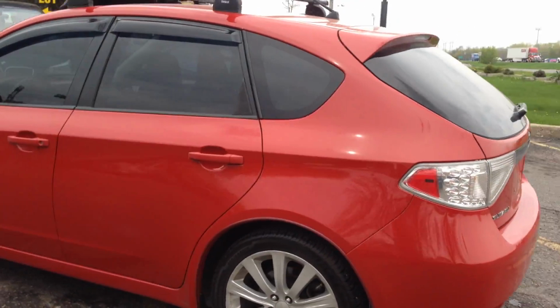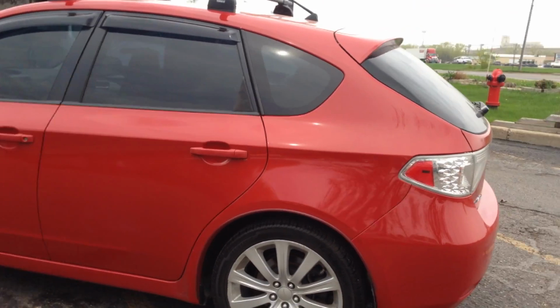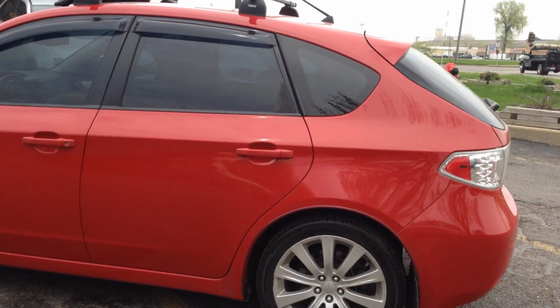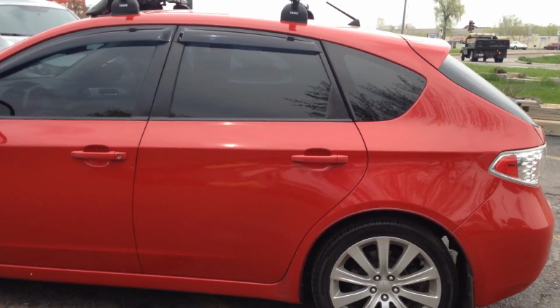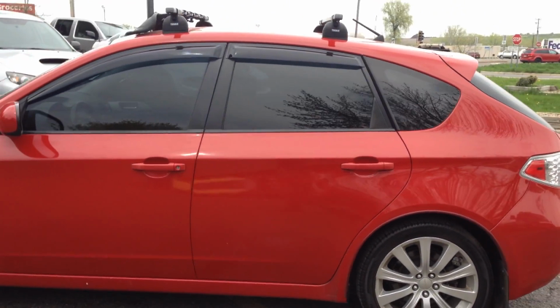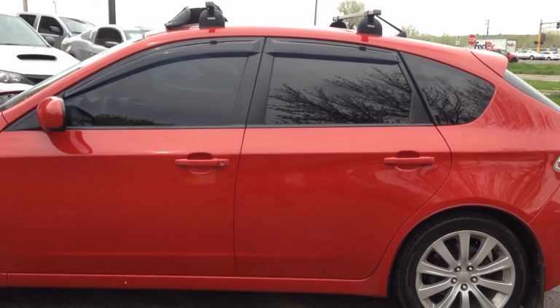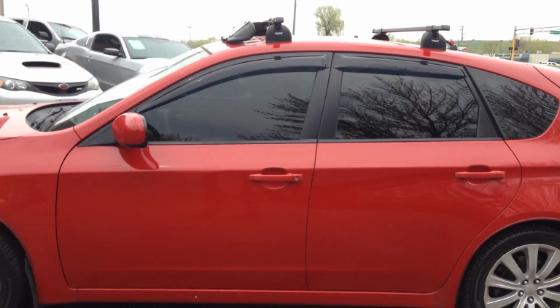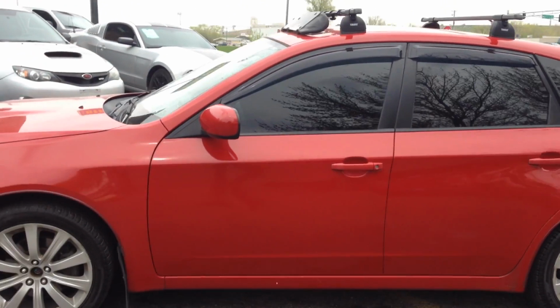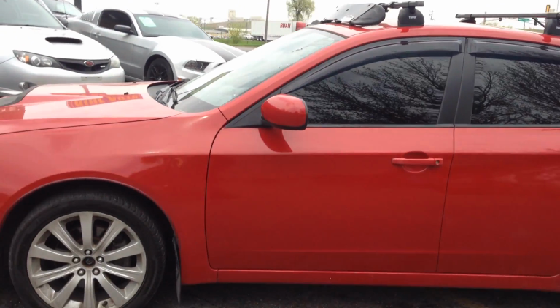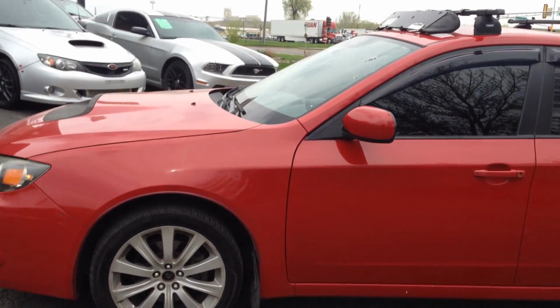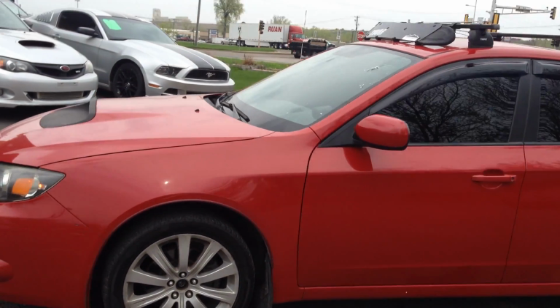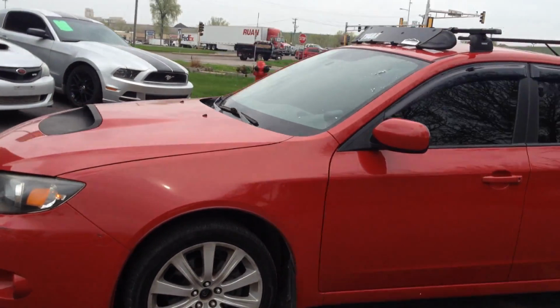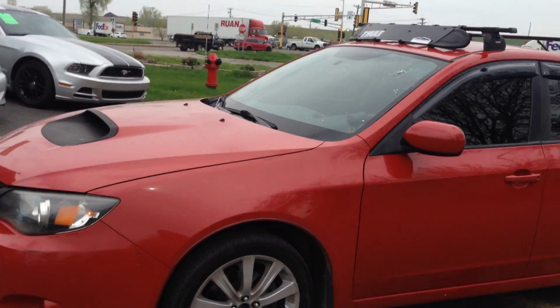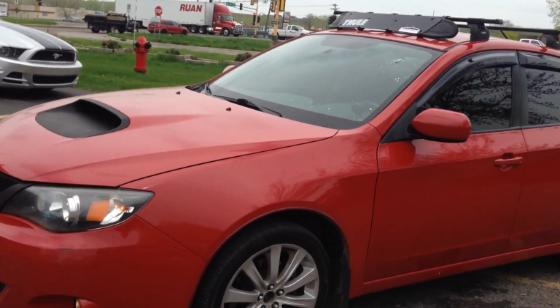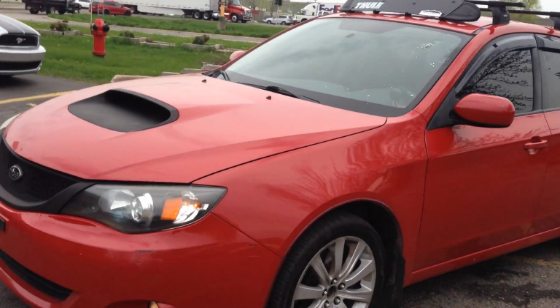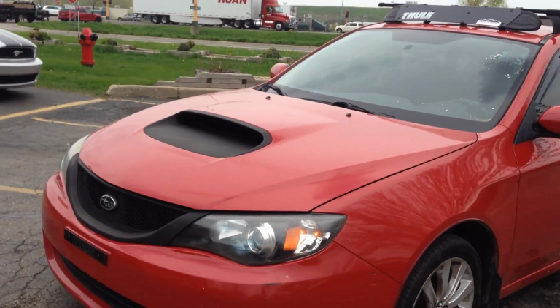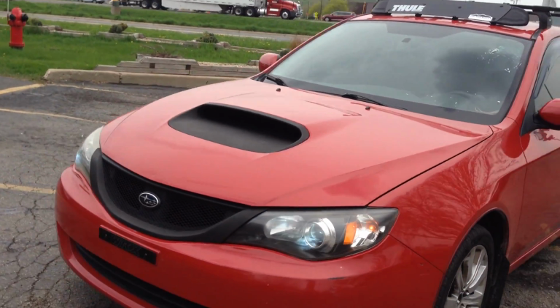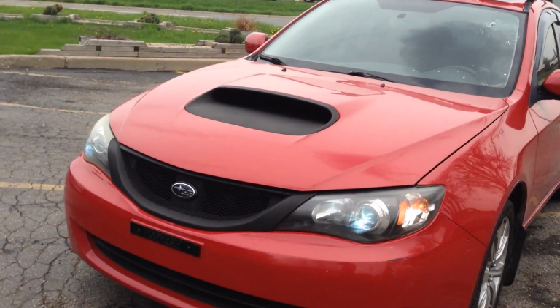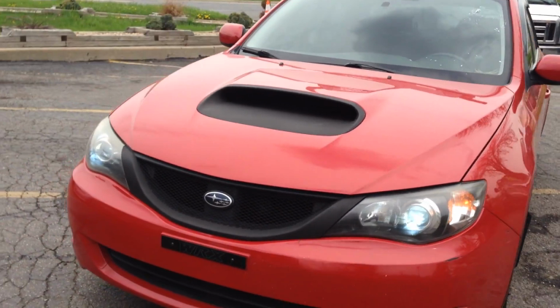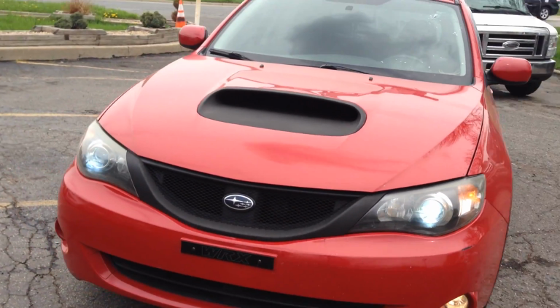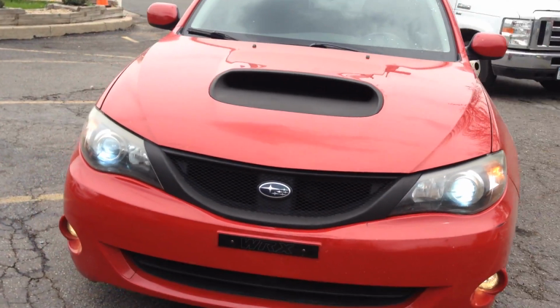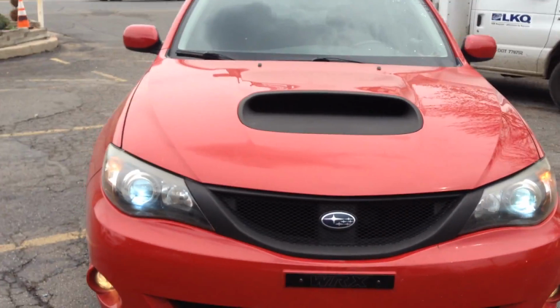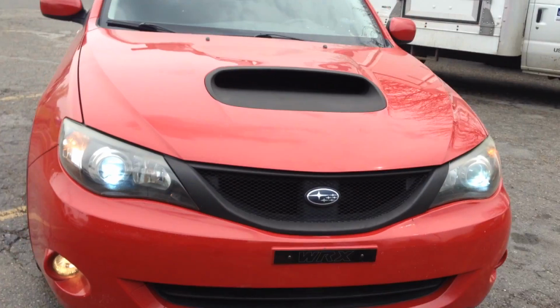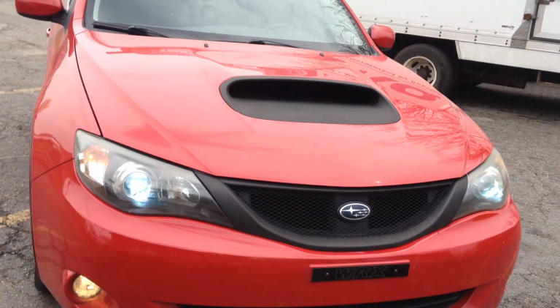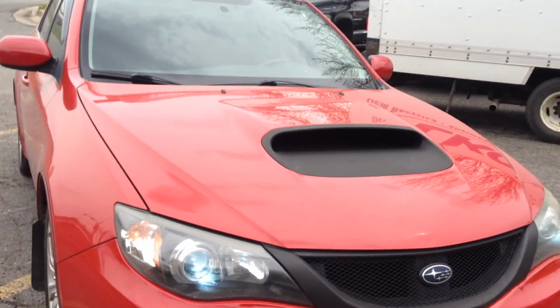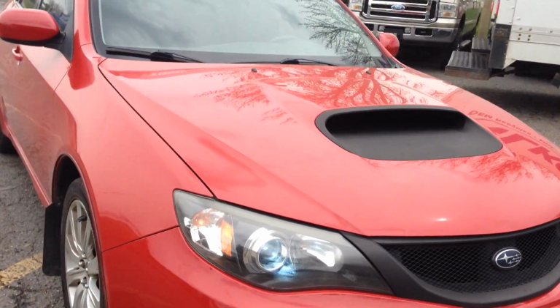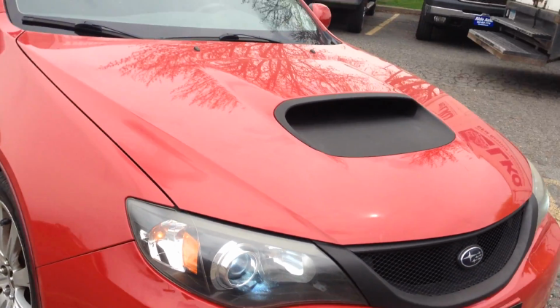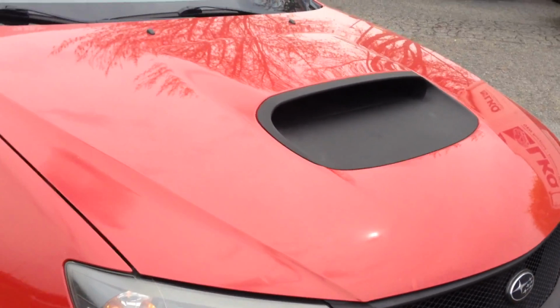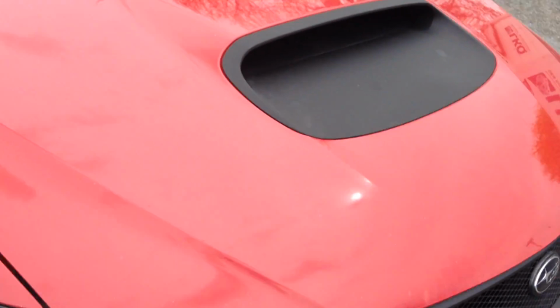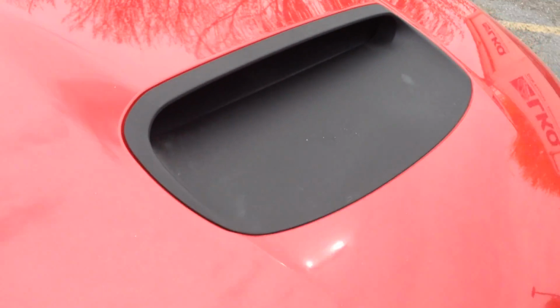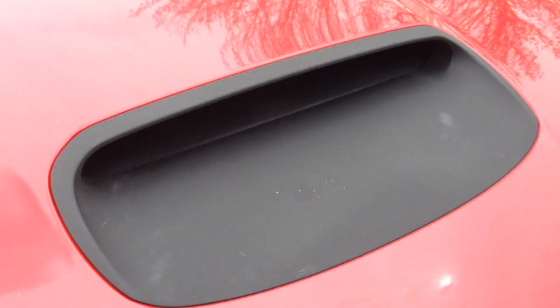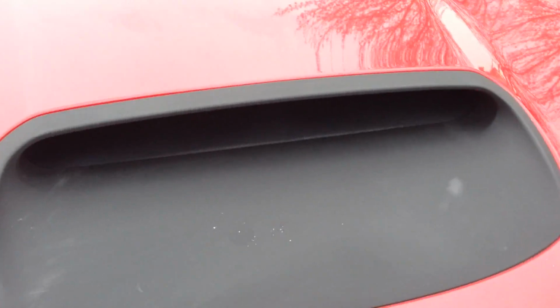It's got the multi-spoke alloy wheels. Some of the center caps are missing — I've already ordered those, so most likely when you see it, it's going to have those on. It's got the high intensity headlights and fog lights. The infamous functional hood scoop has been painted black.